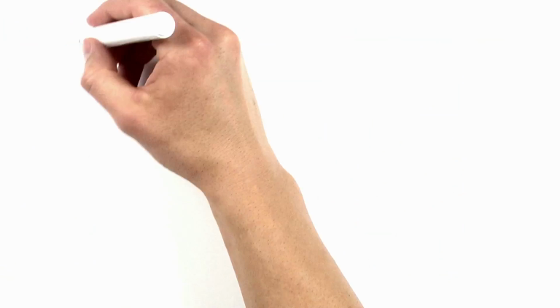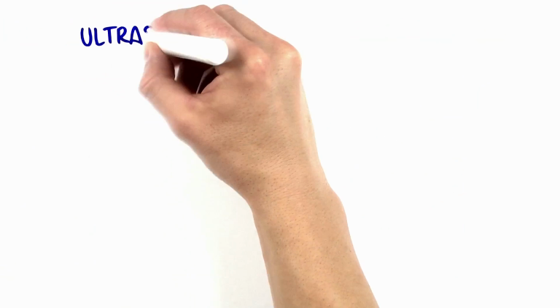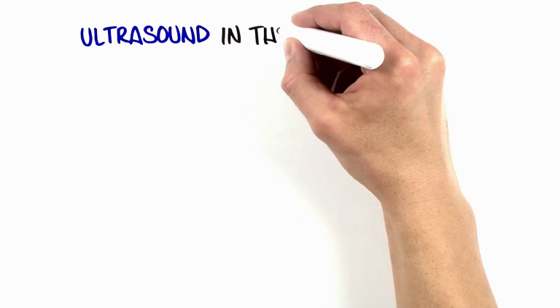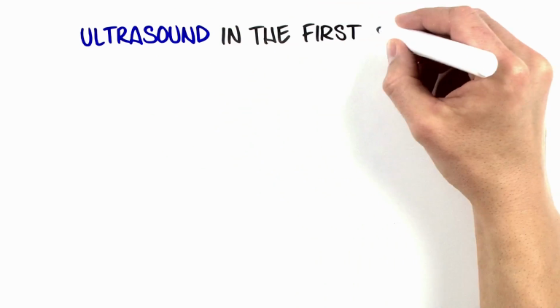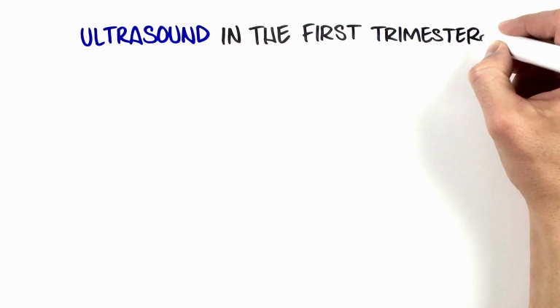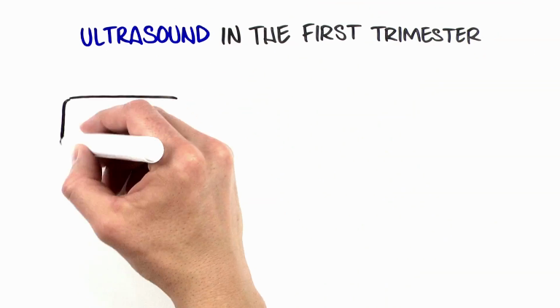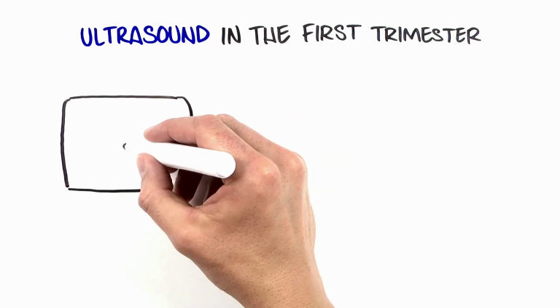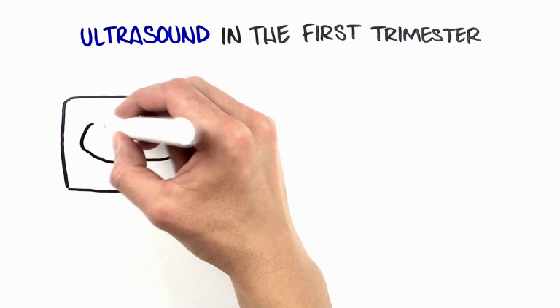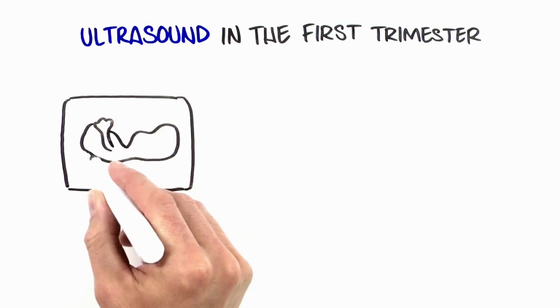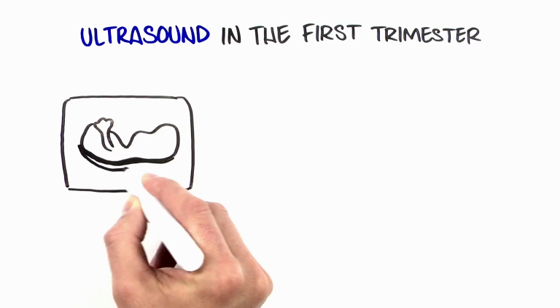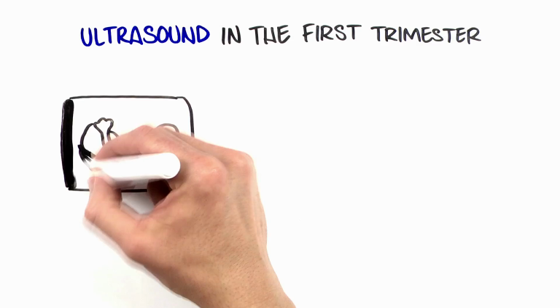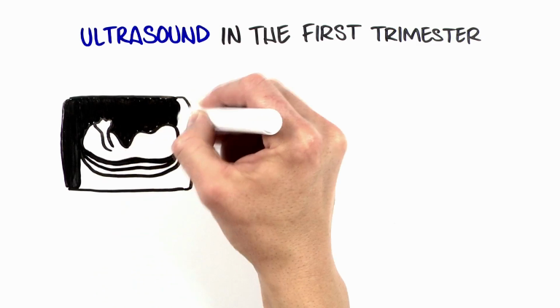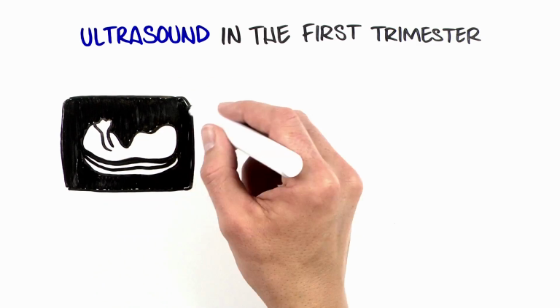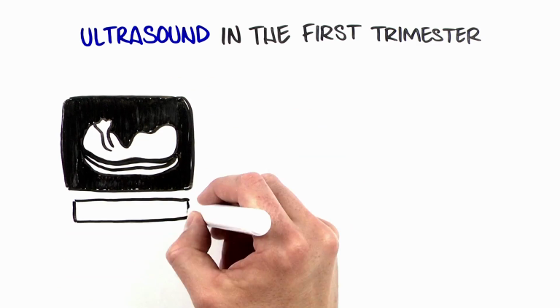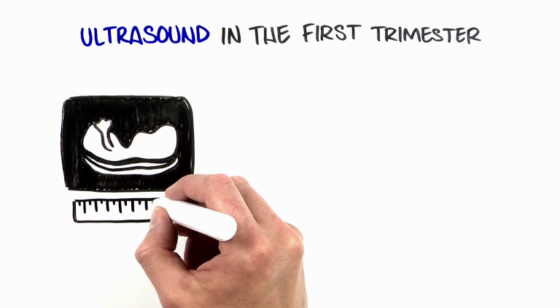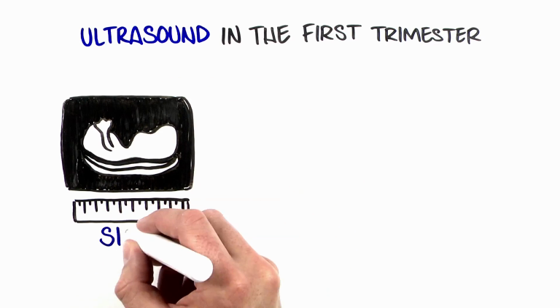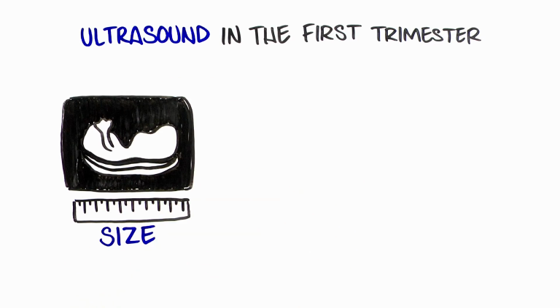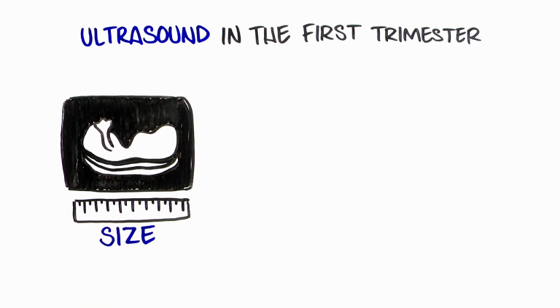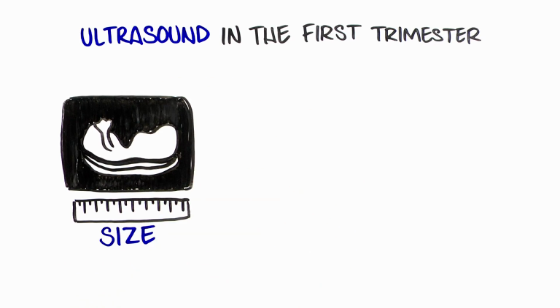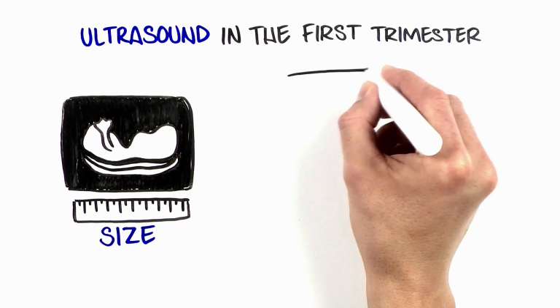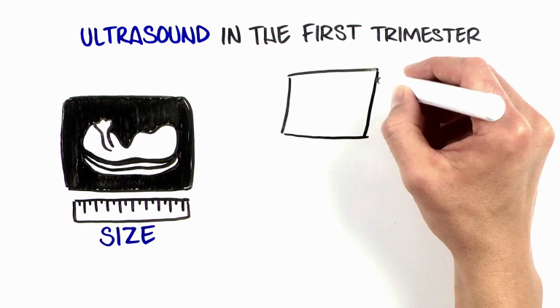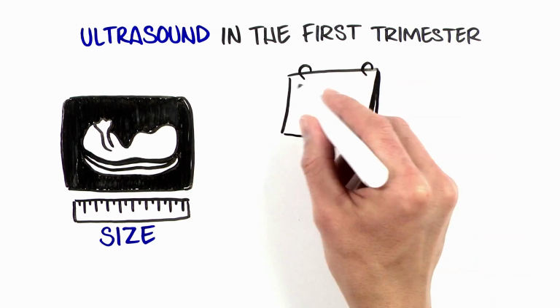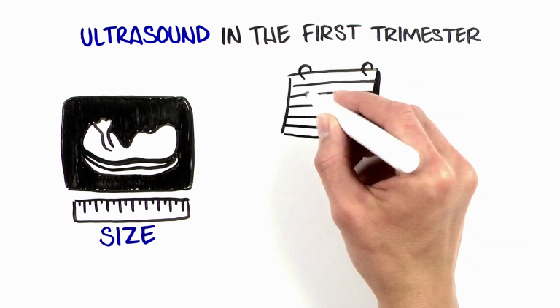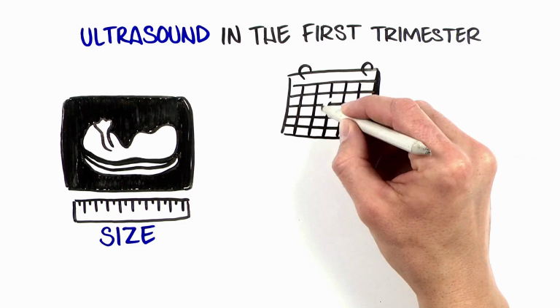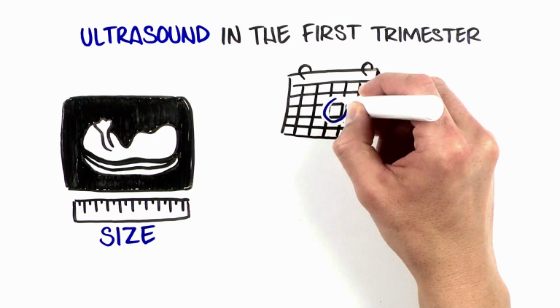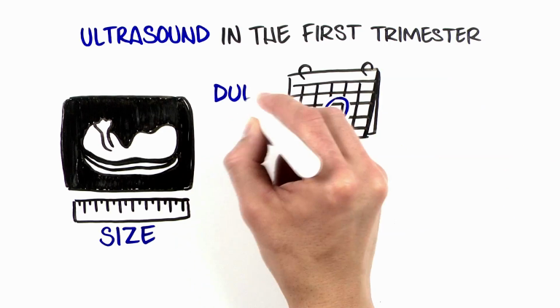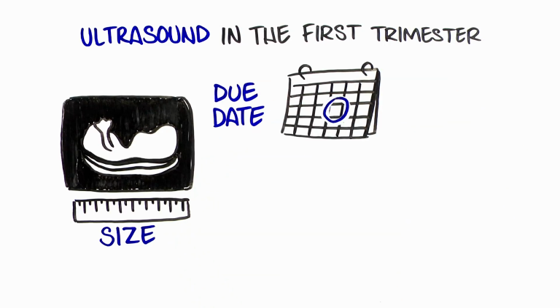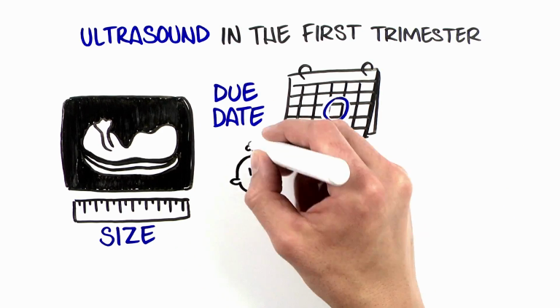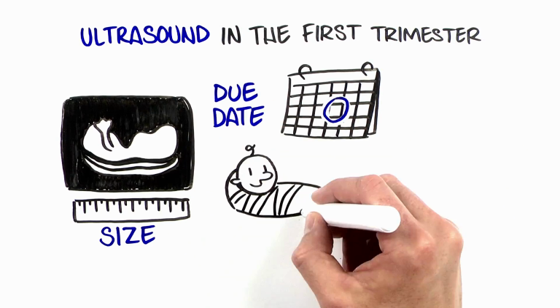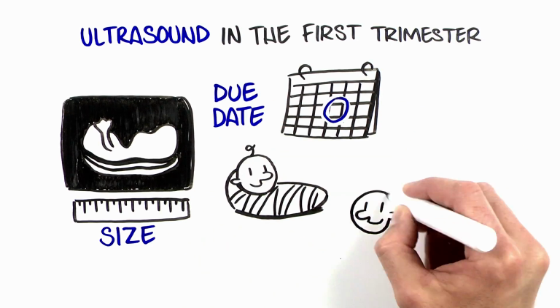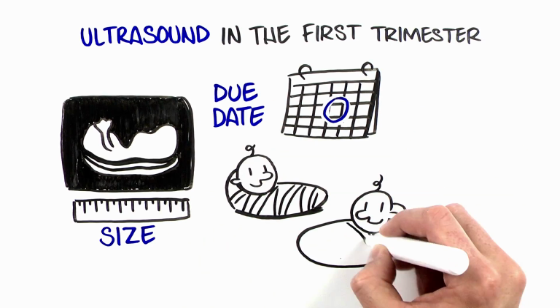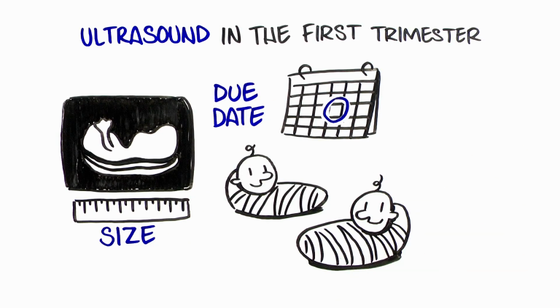In the first trimester of pregnancy, the detail that can be seen on ultrasound is limited due to the small size of the baby. Sometimes ultrasound is done early in the pregnancy to confirm the due date or to tell if it is a twin pregnancy.